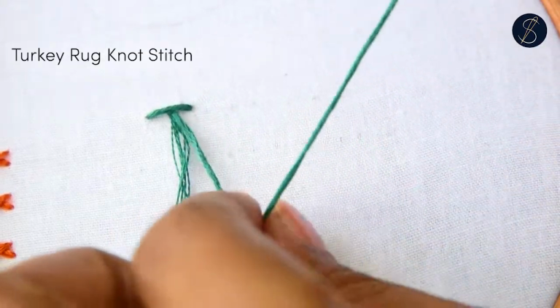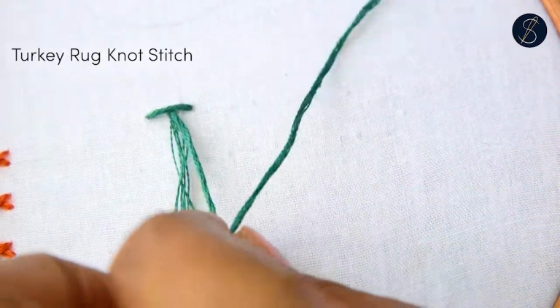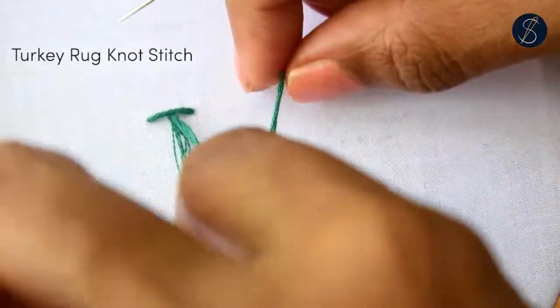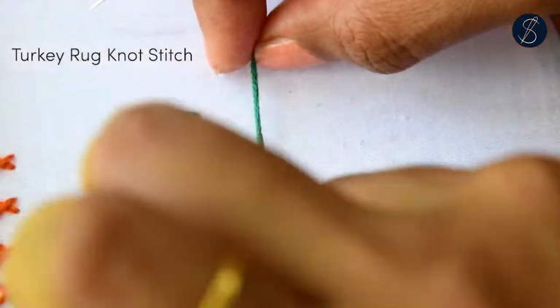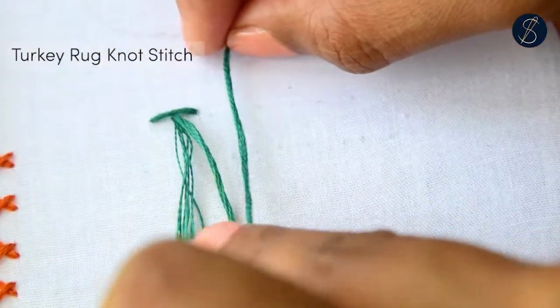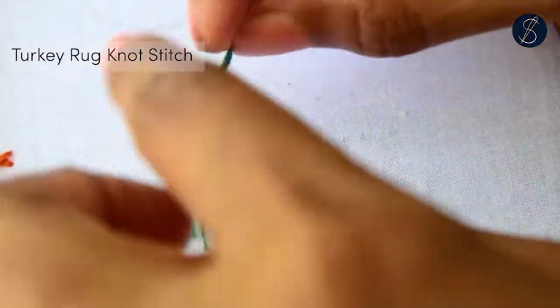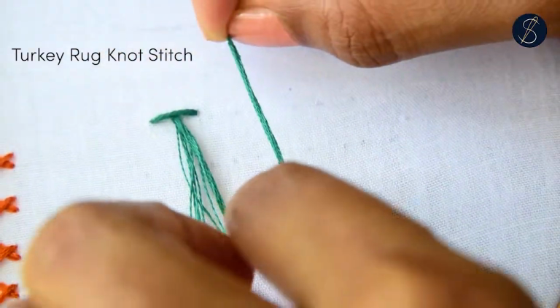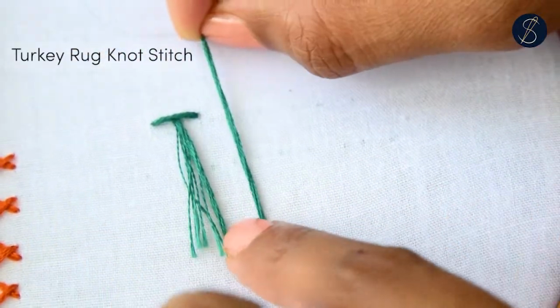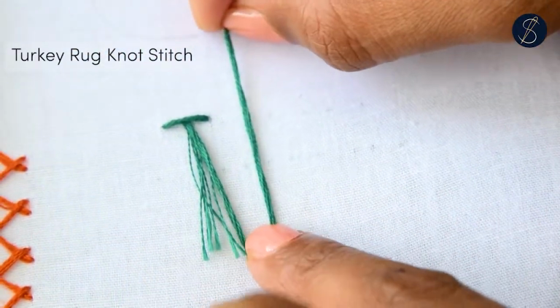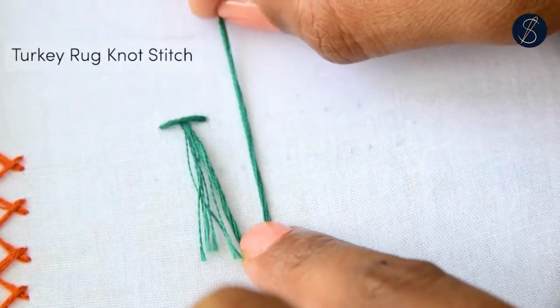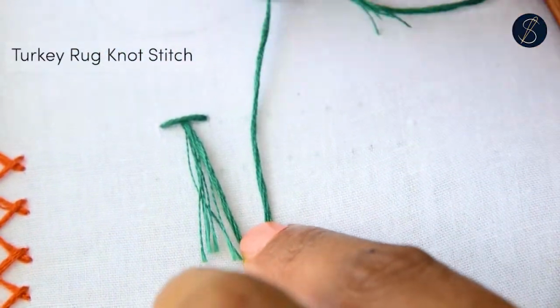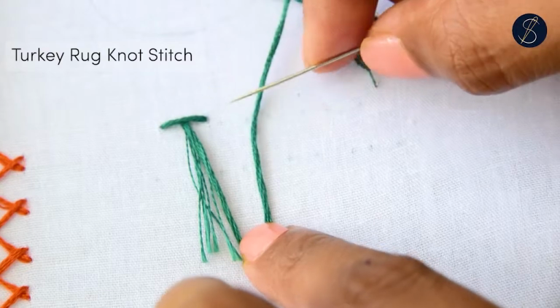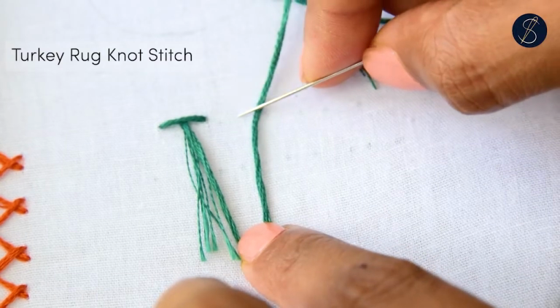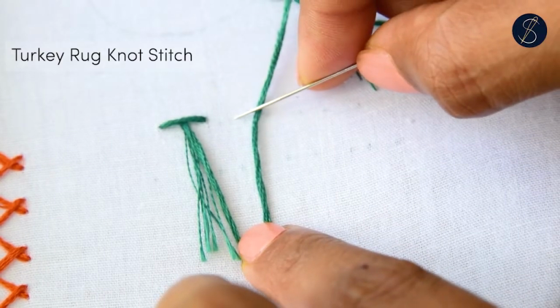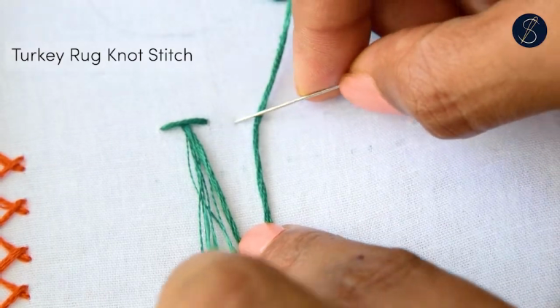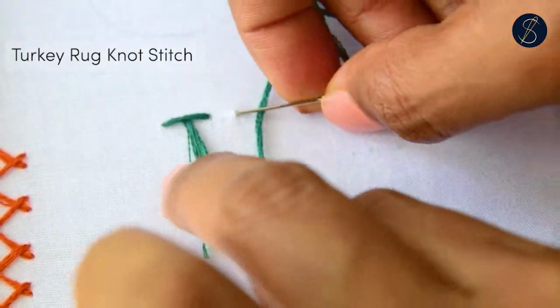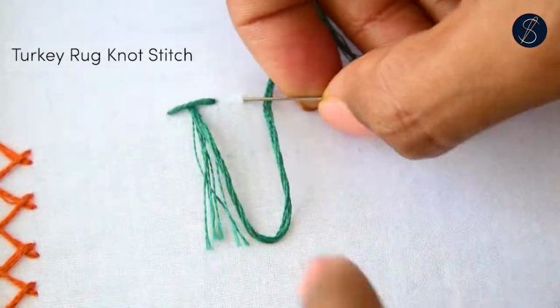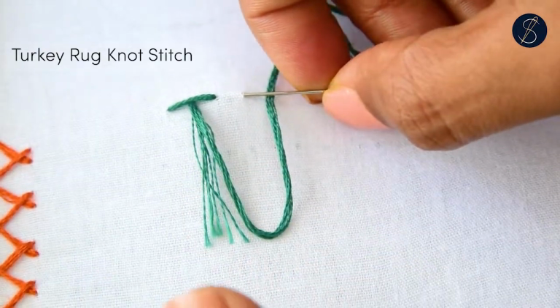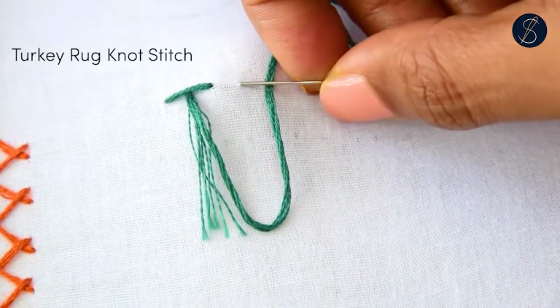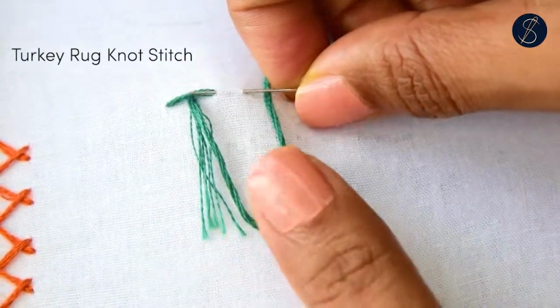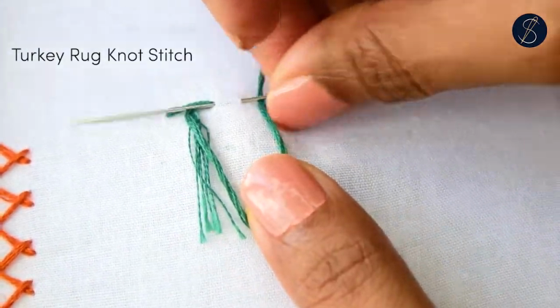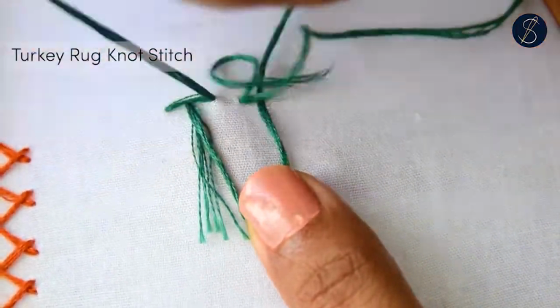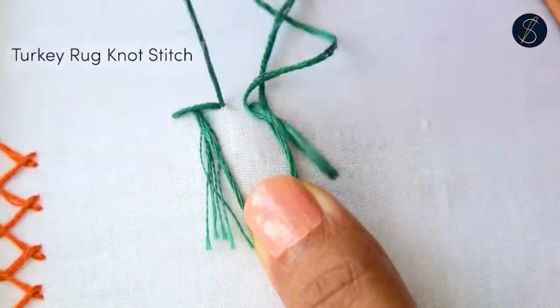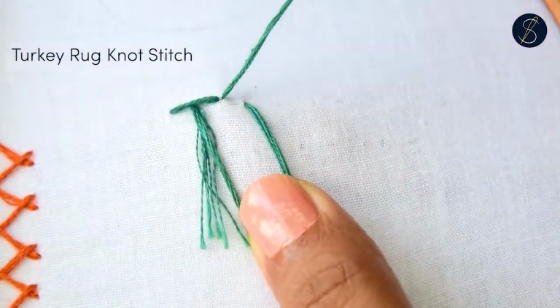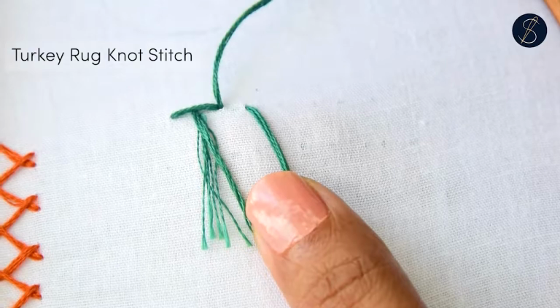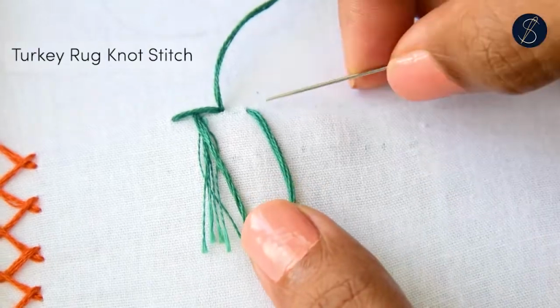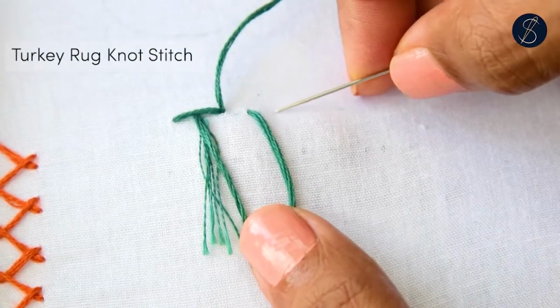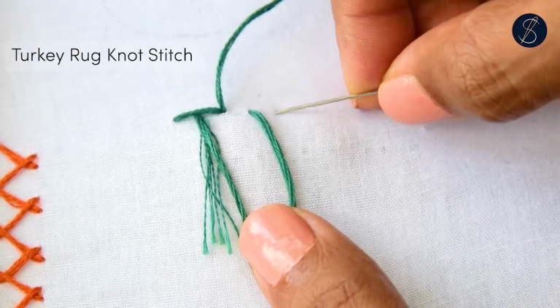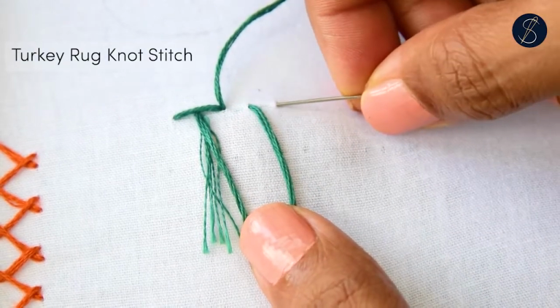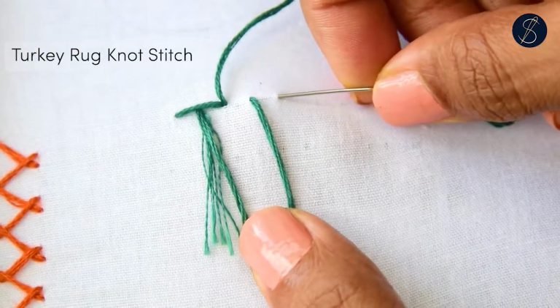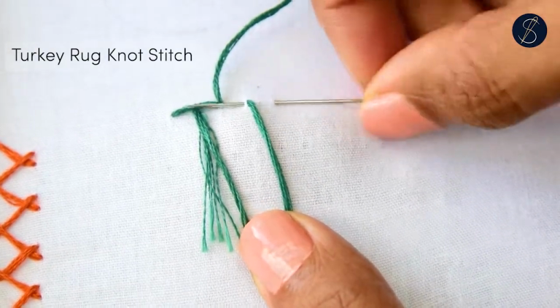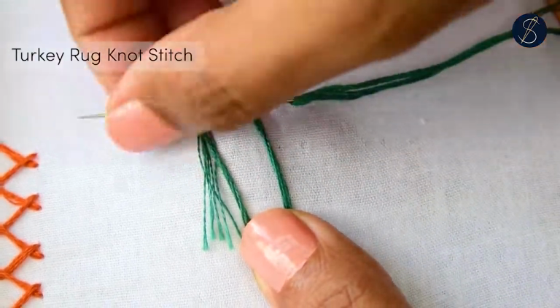Then make a kind of a U-turn with the hanging thread. Plug the fabric to come out from the previous straight stitch point. Go back in, ensuring that it is sitting in the center.